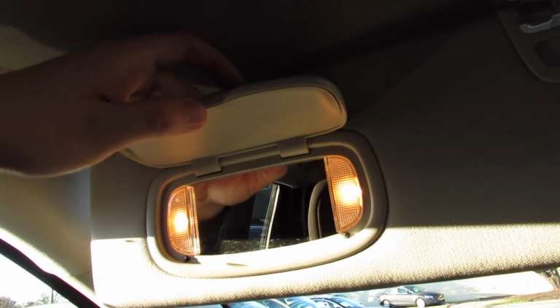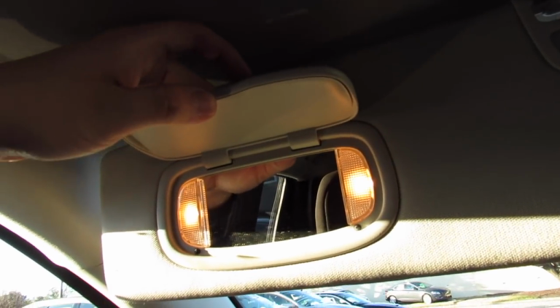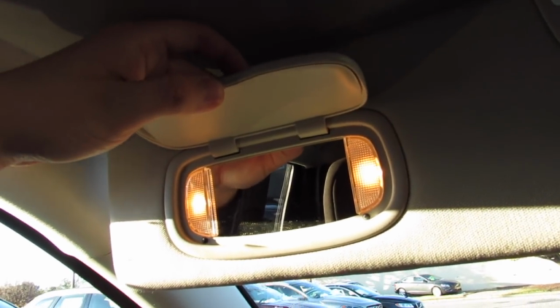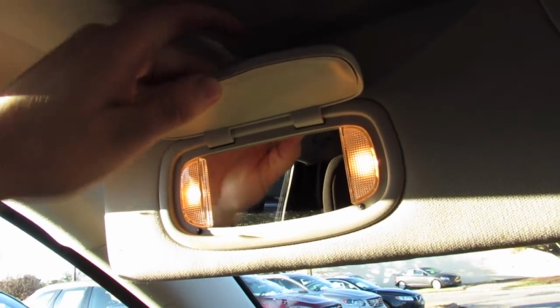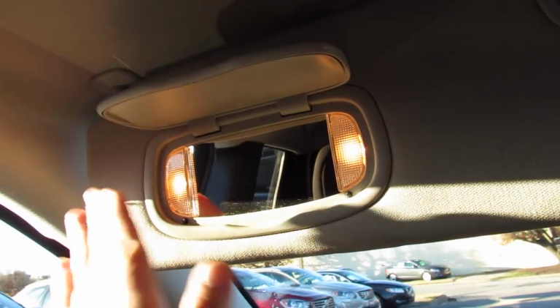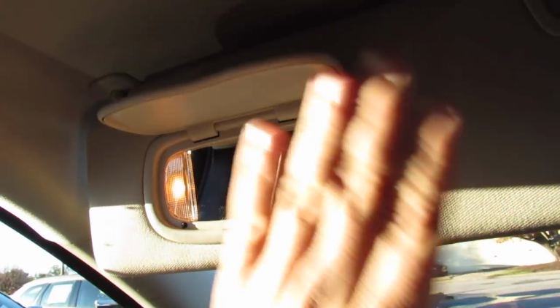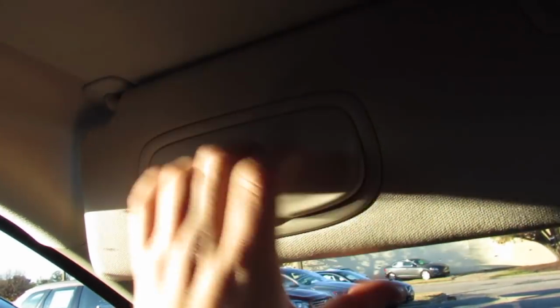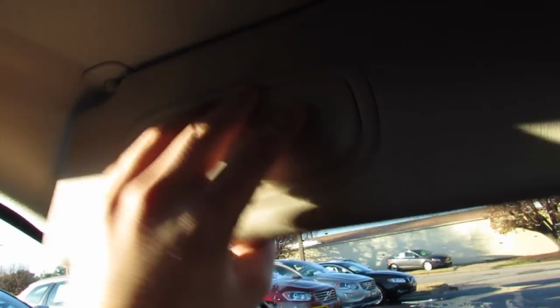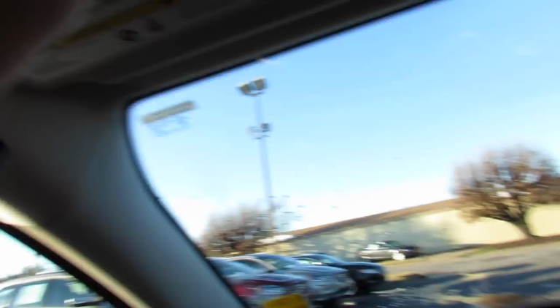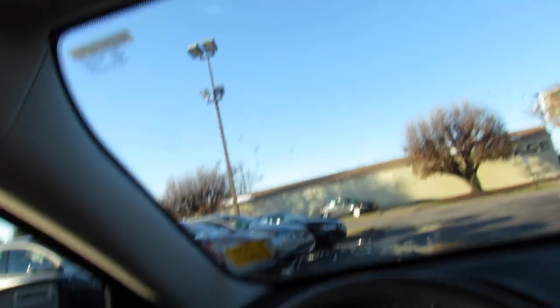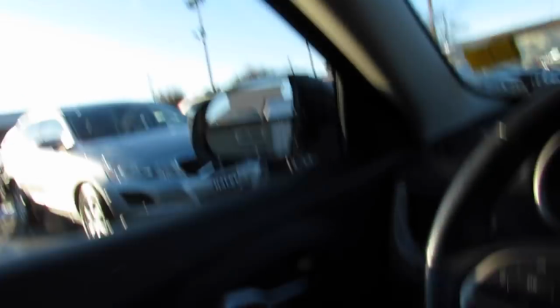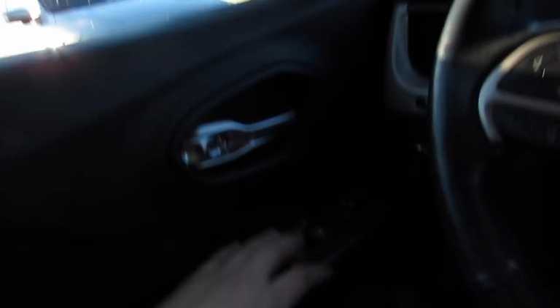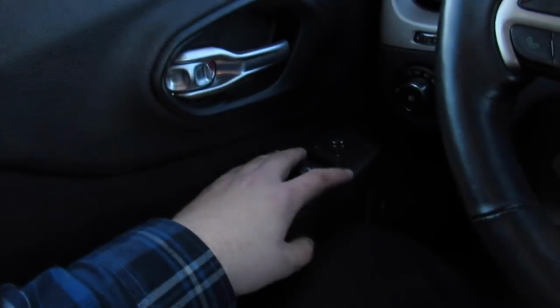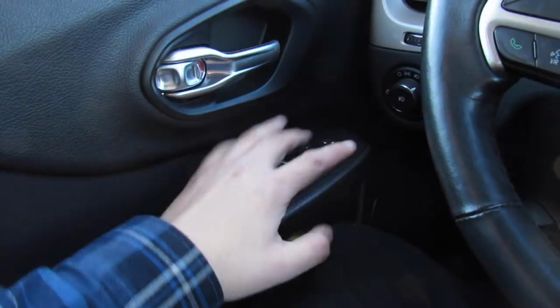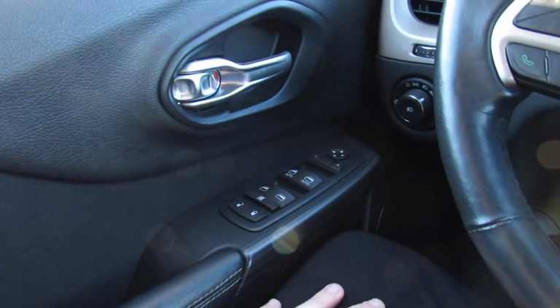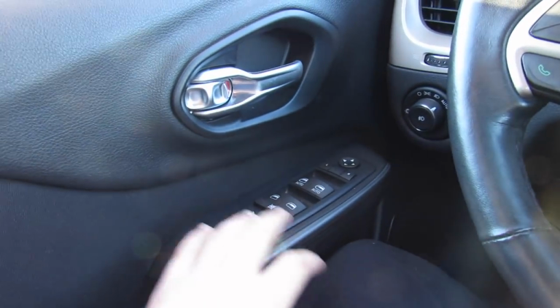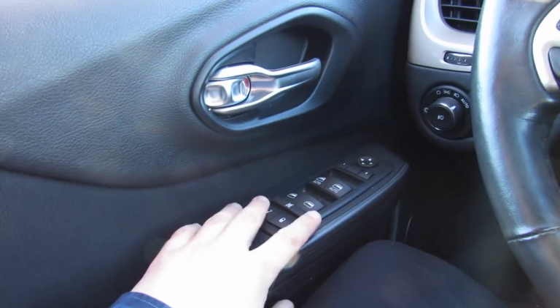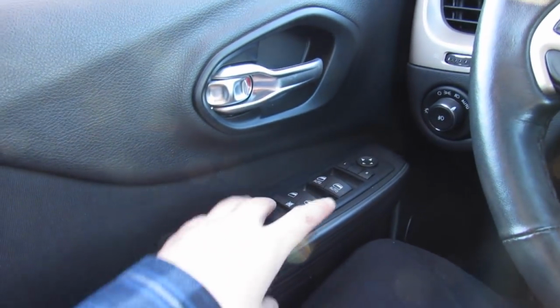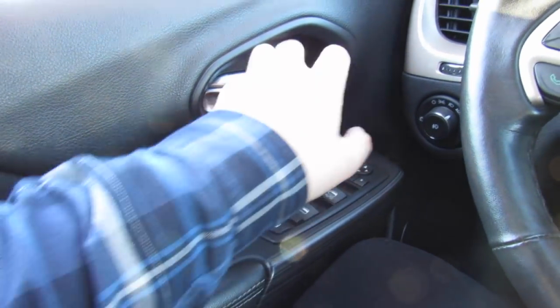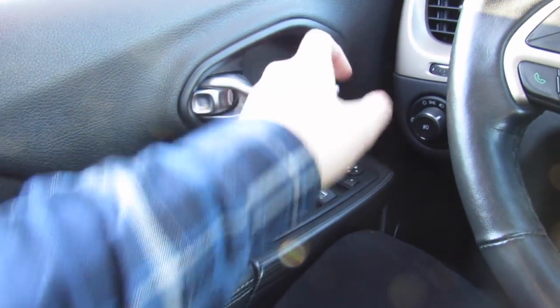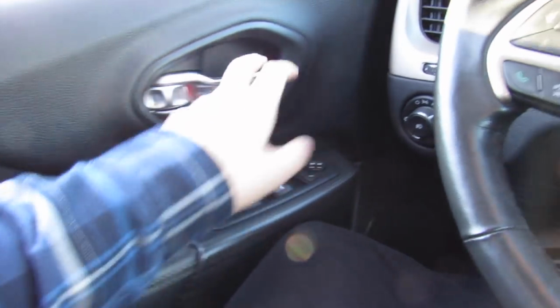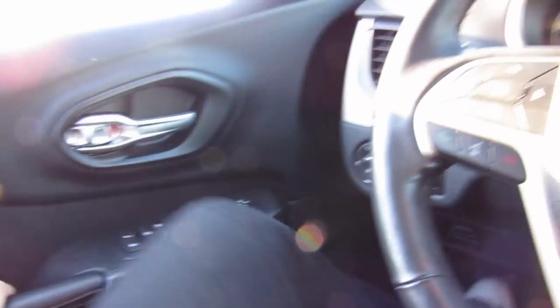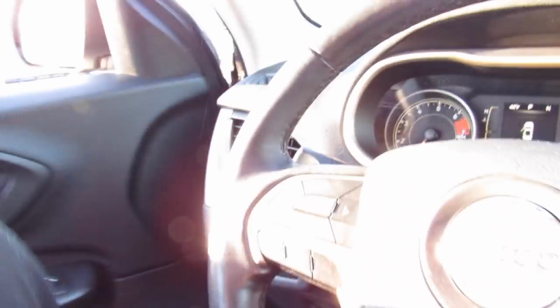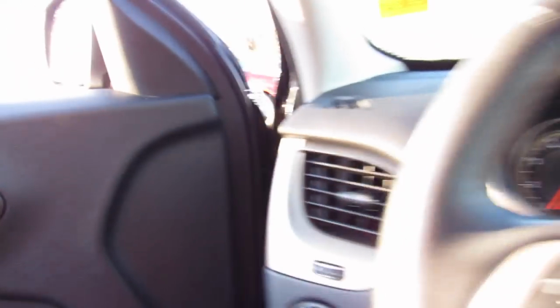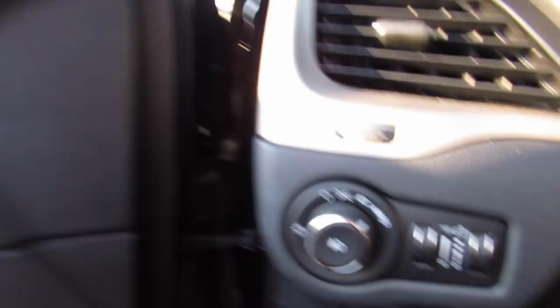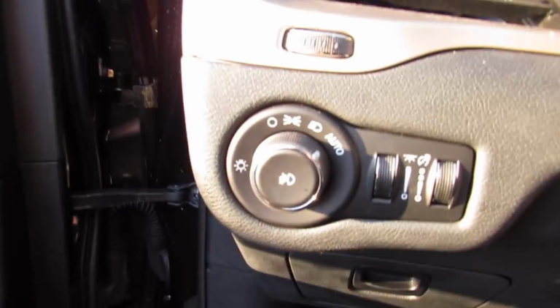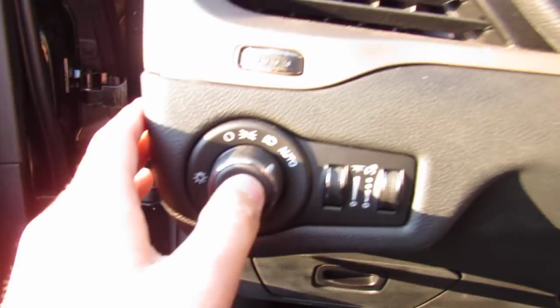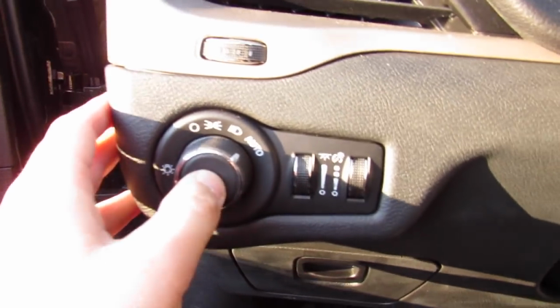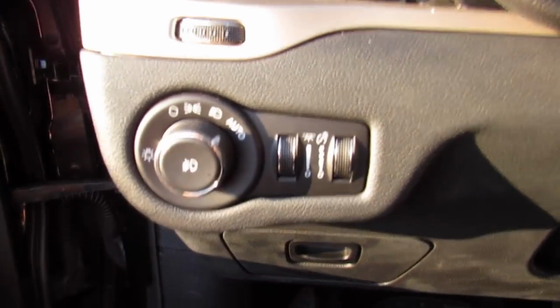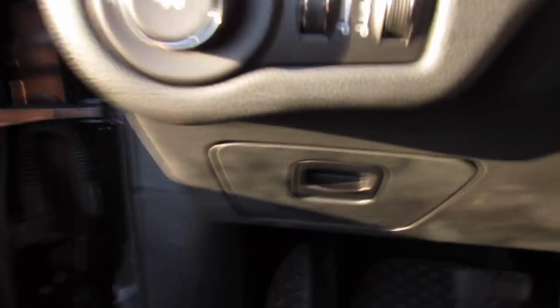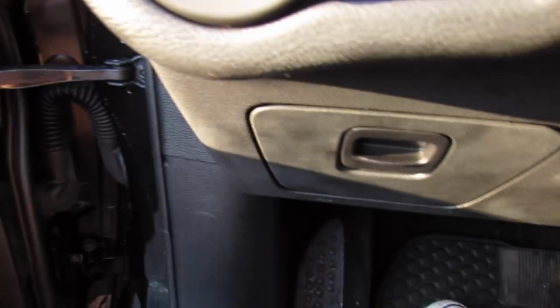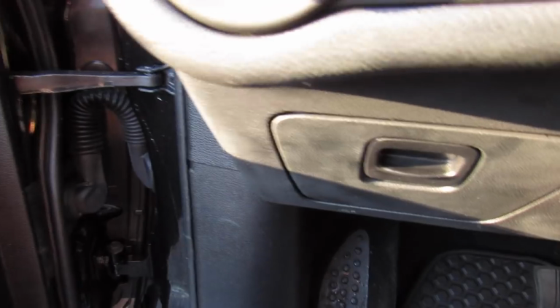Visors with vanity mirrors, which are illuminated. We'll go ahead and step out. Automatic, drop a side window down. Headlights and fog lights are on.